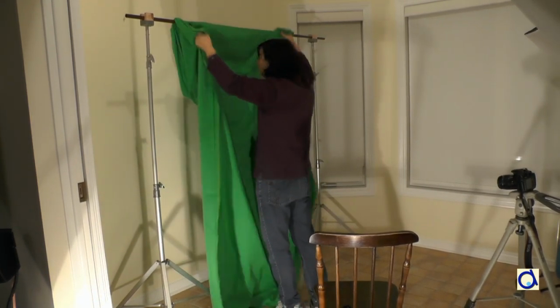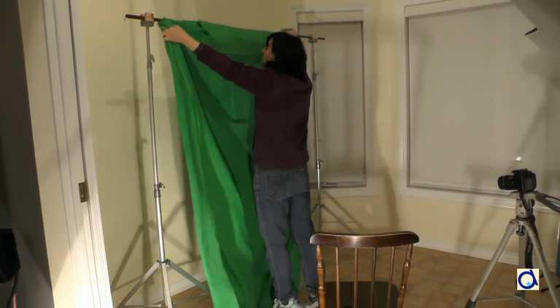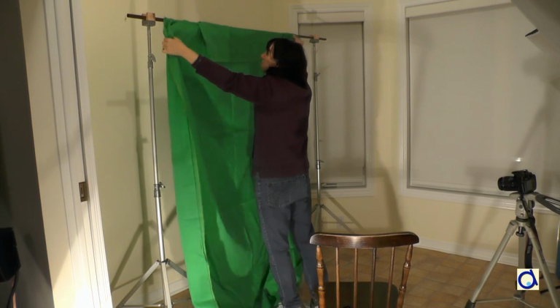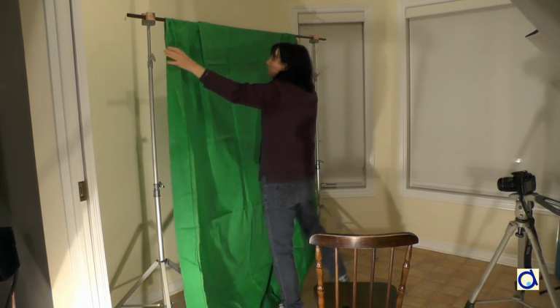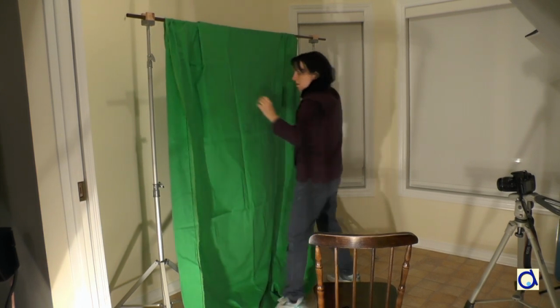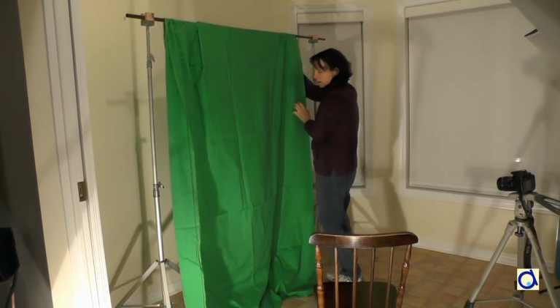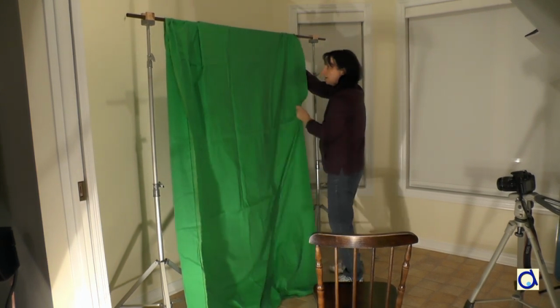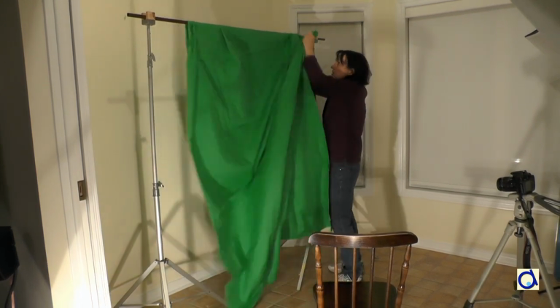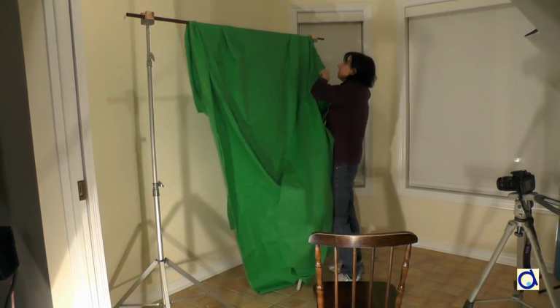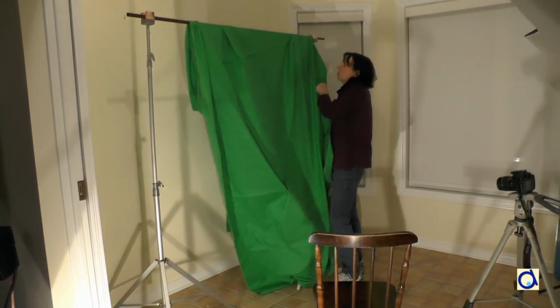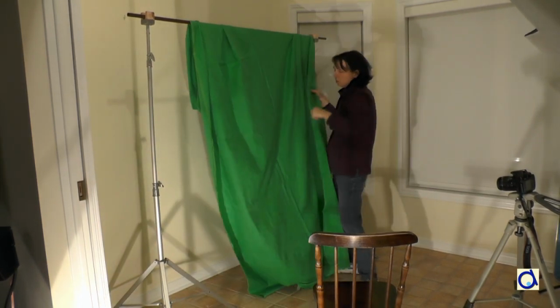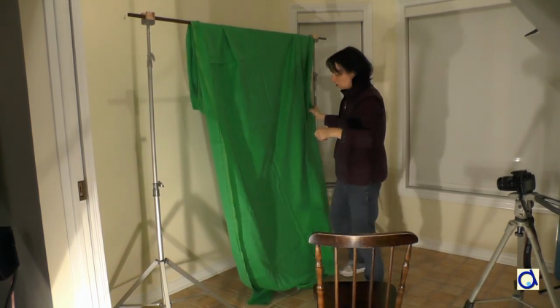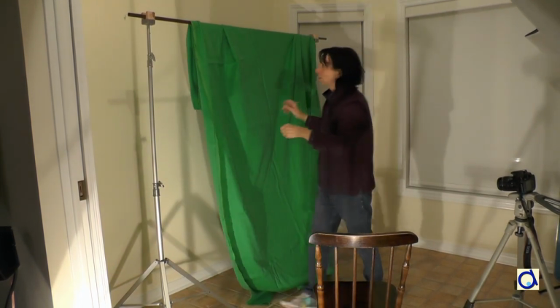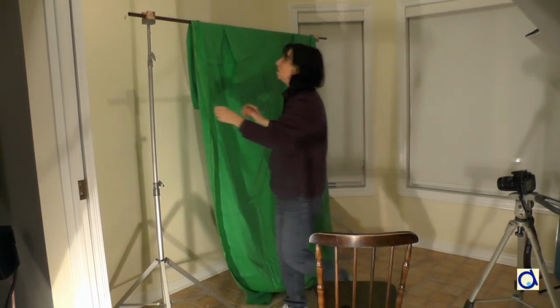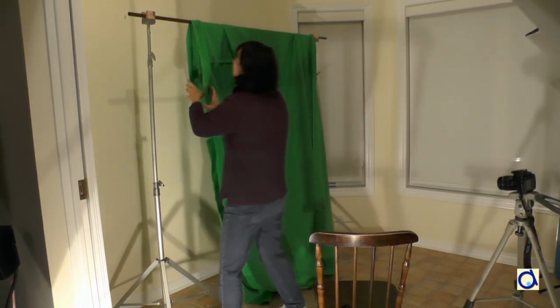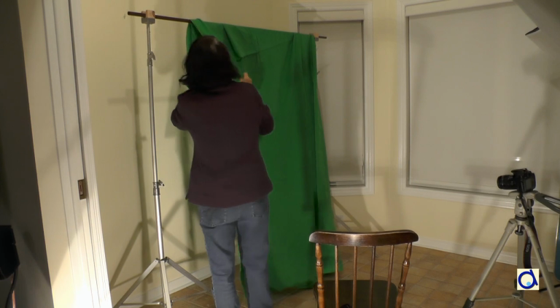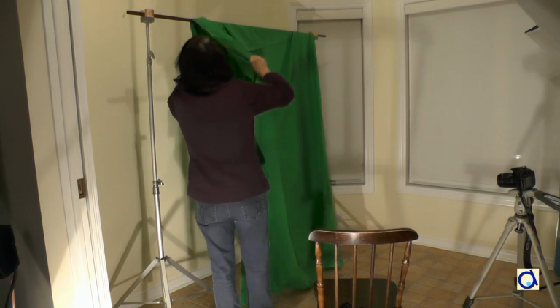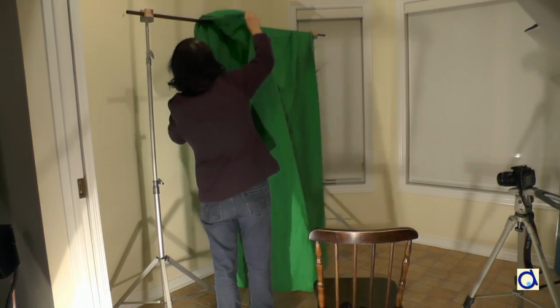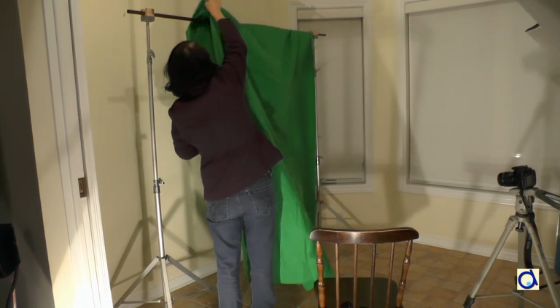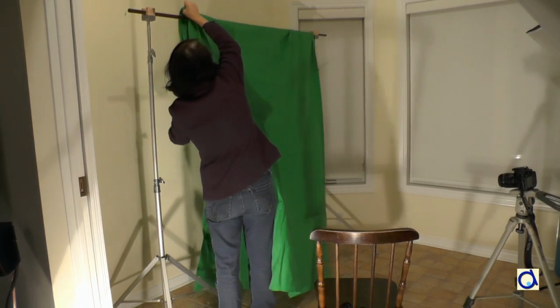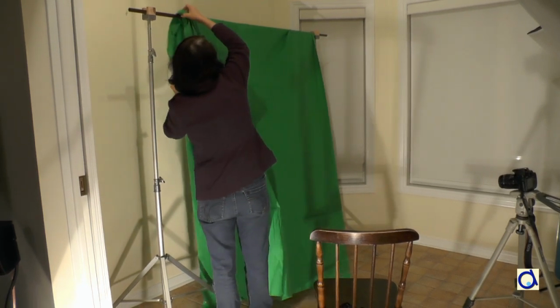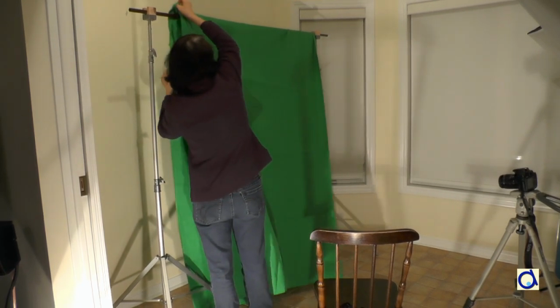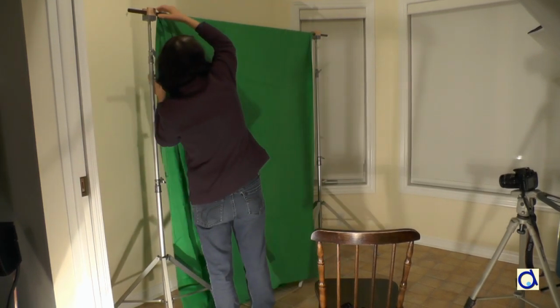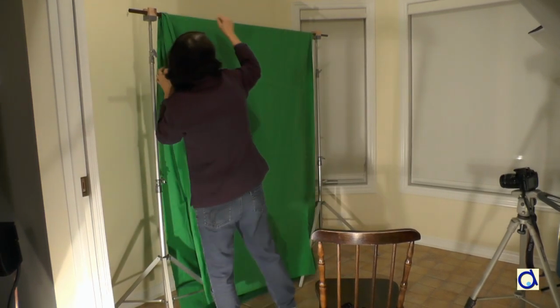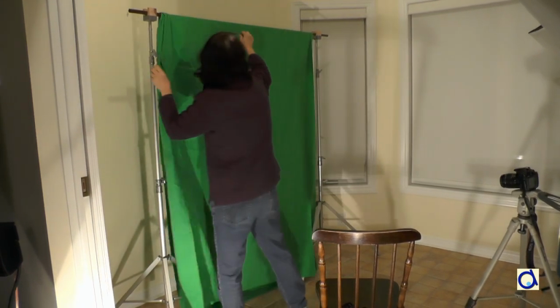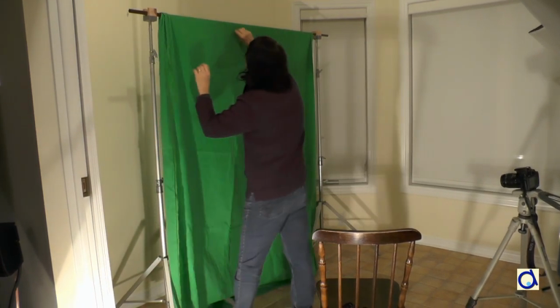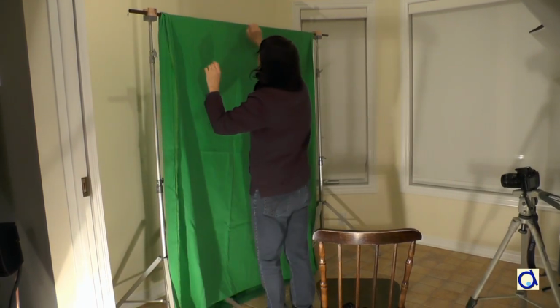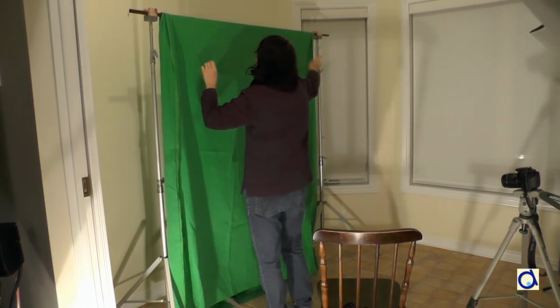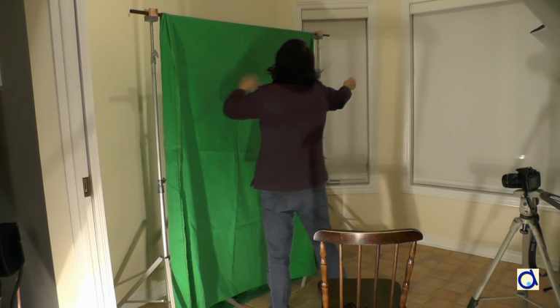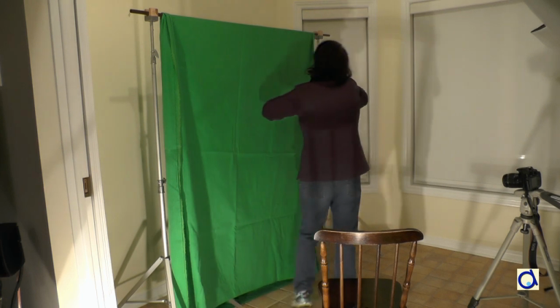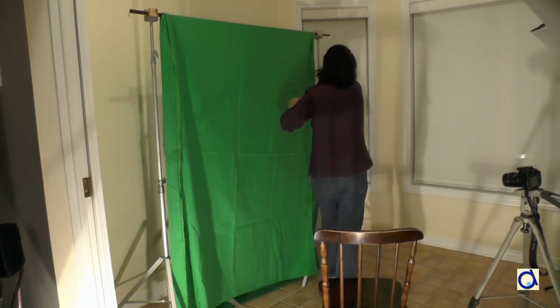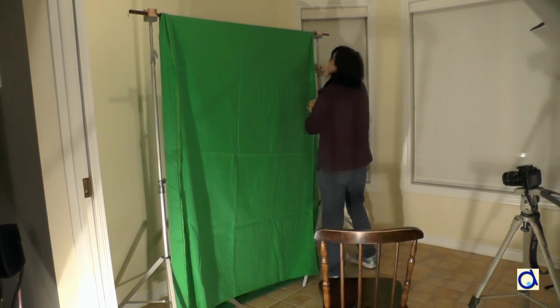Instead of a green screen, you can also use a blue screen. If you don't have brackets and a curtain rod, you can attach a piece of green fabric to the wall using thumbtacks, for example.